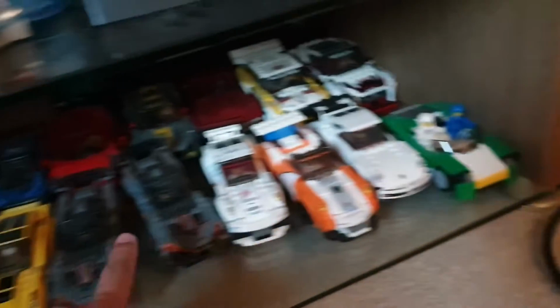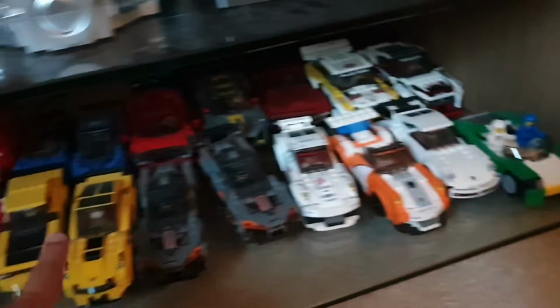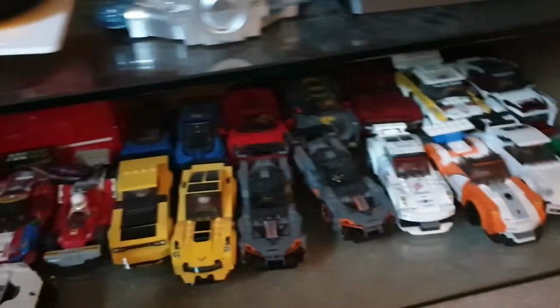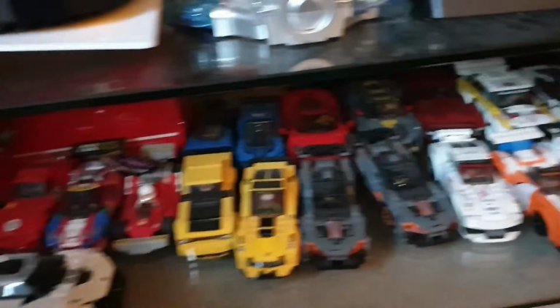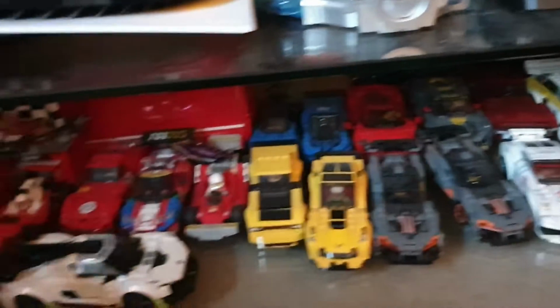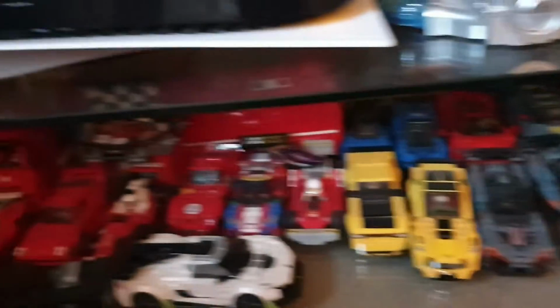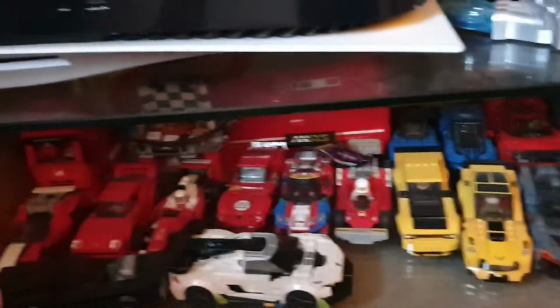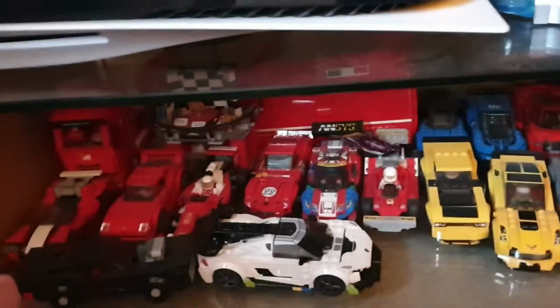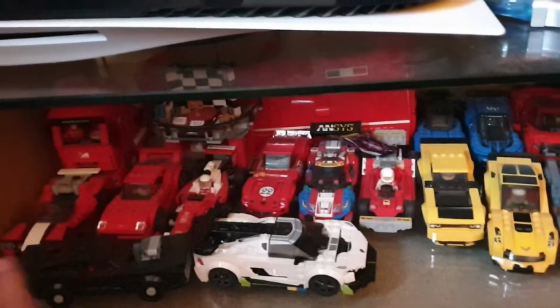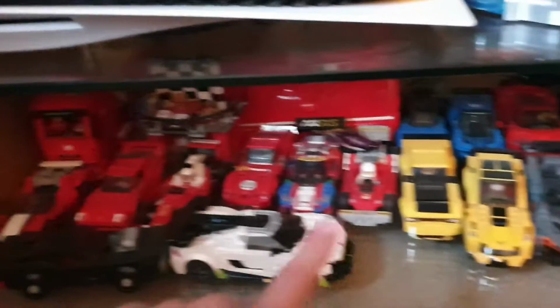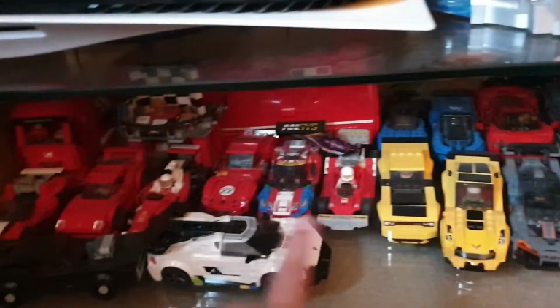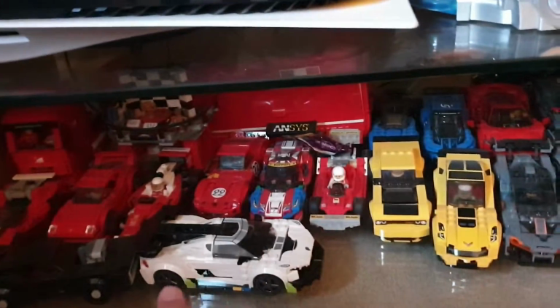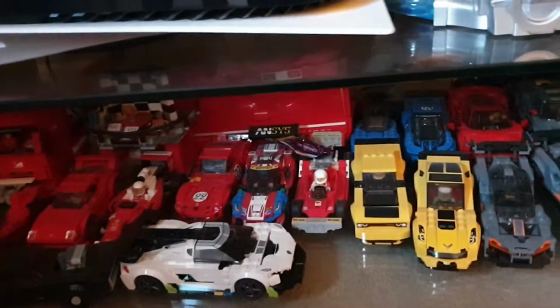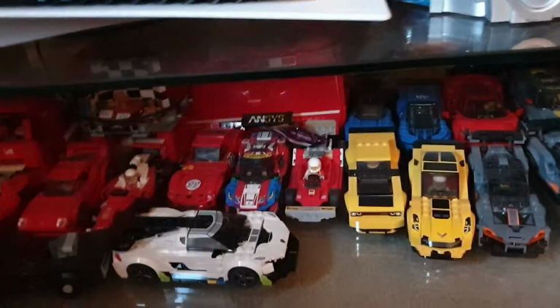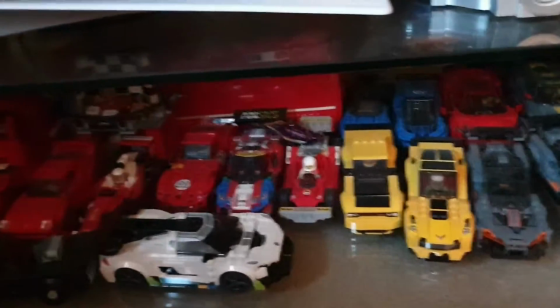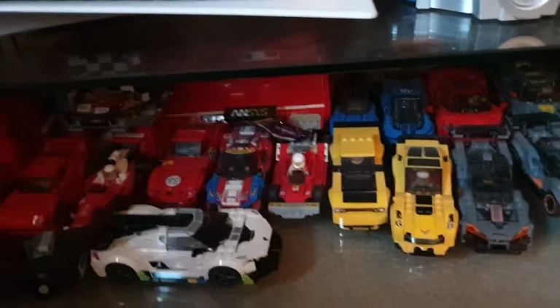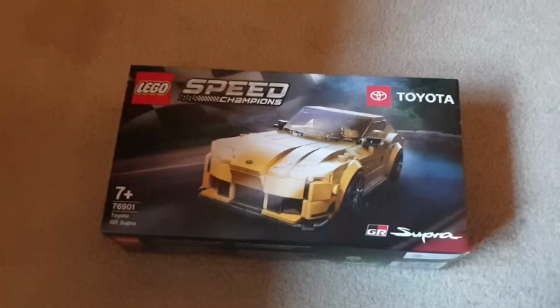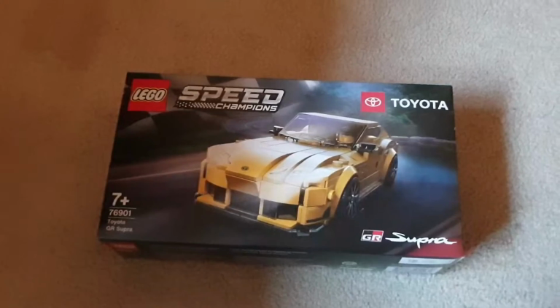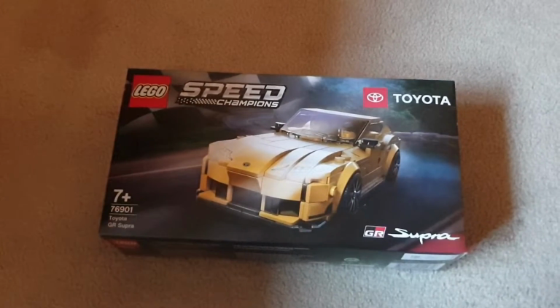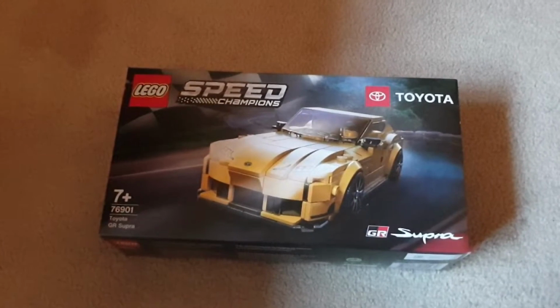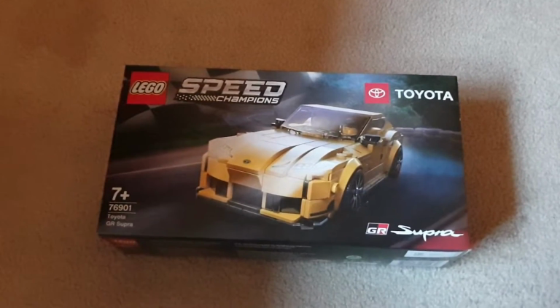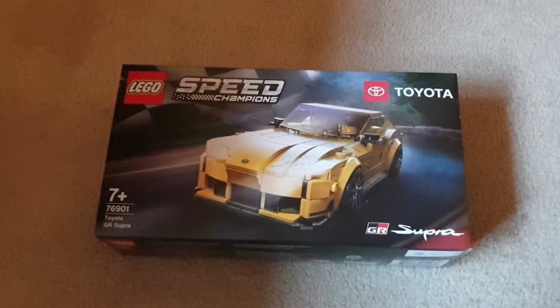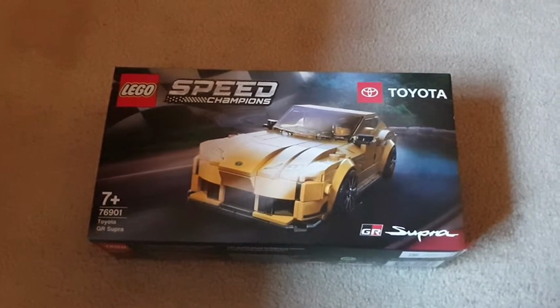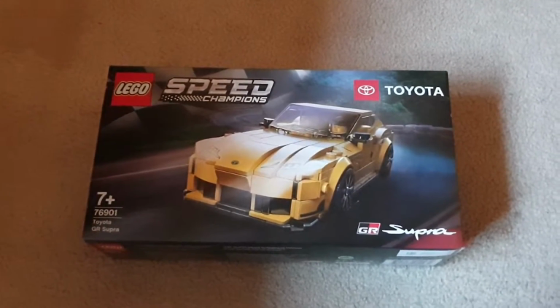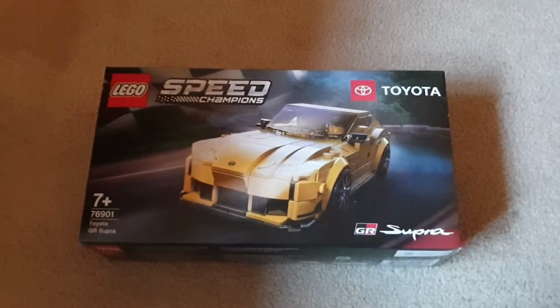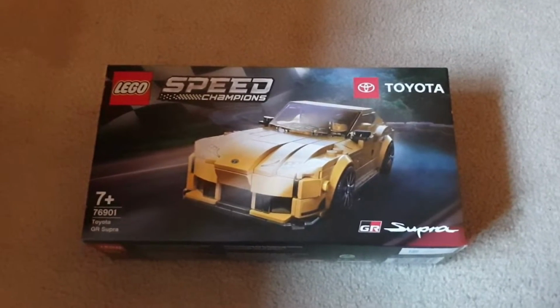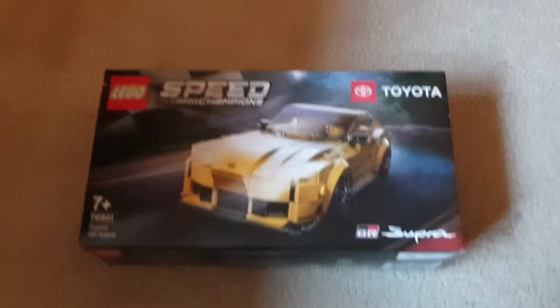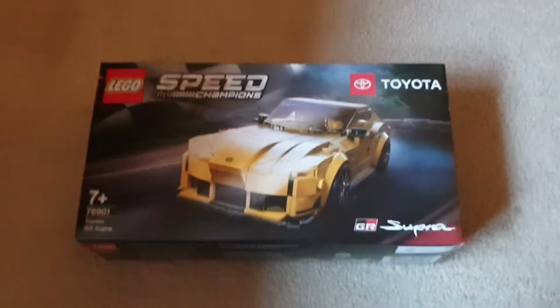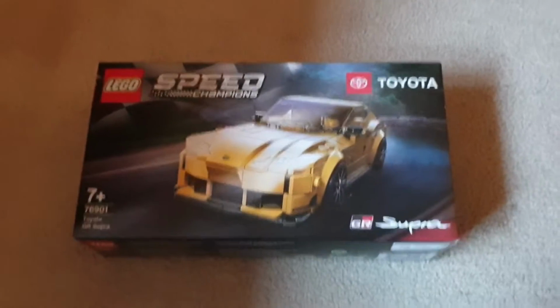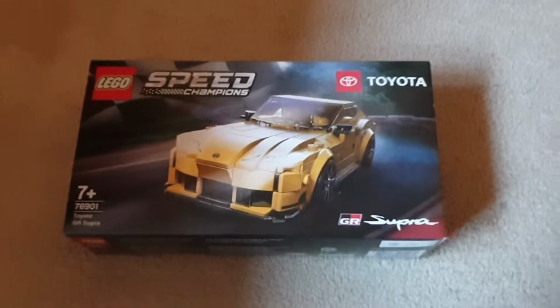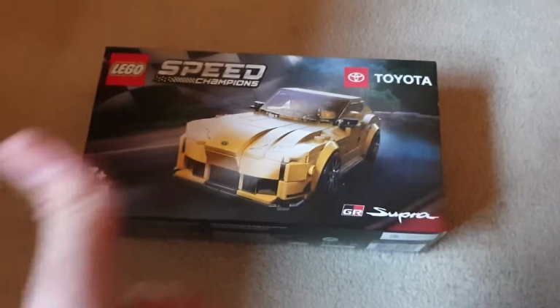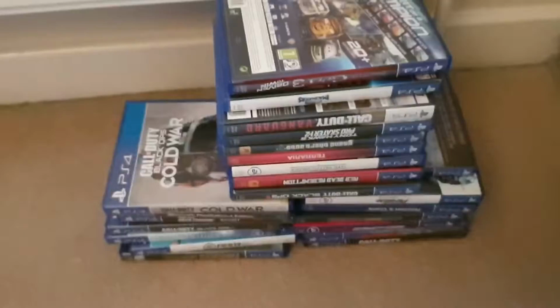I've got my Lego — it just looks pretty cool so I just put it all down here. I've got to build this super soon, but there's a video coming soon on that.